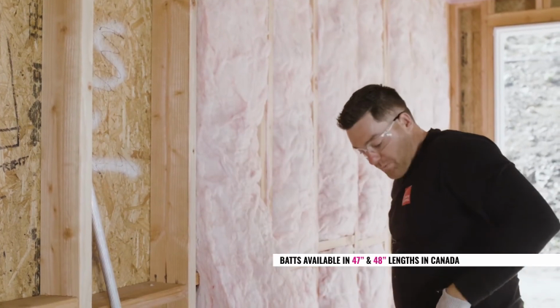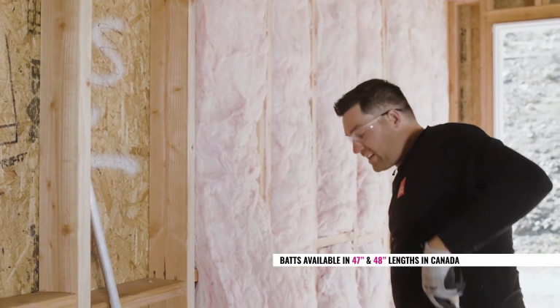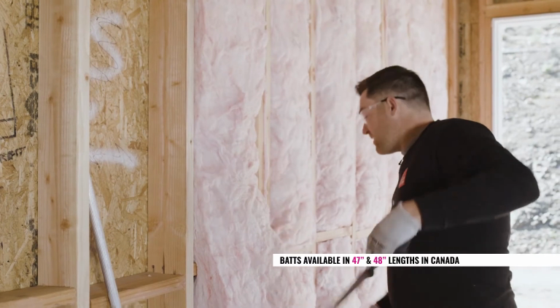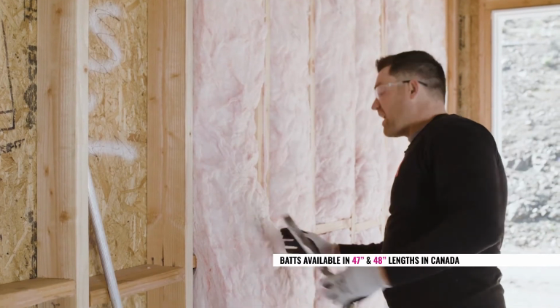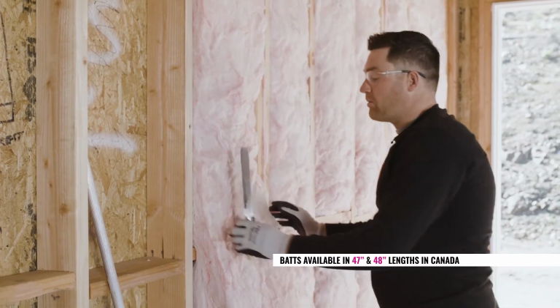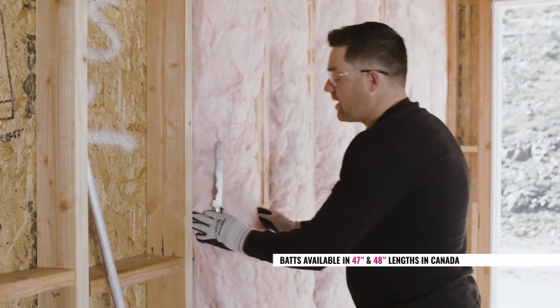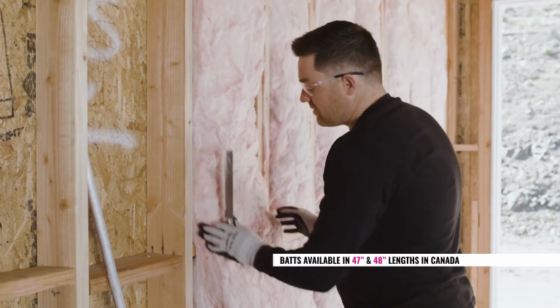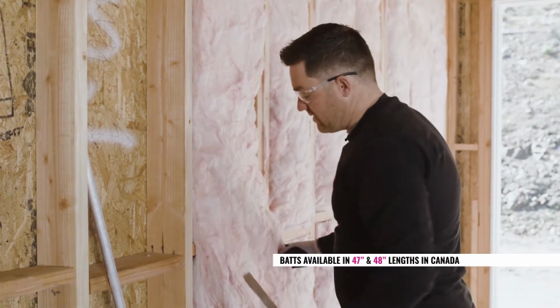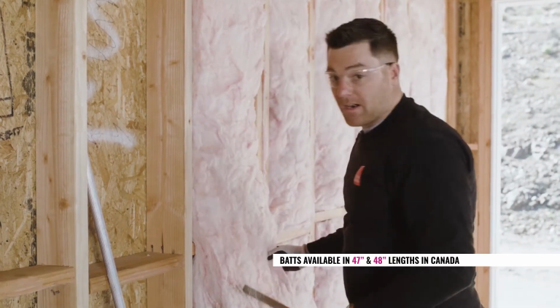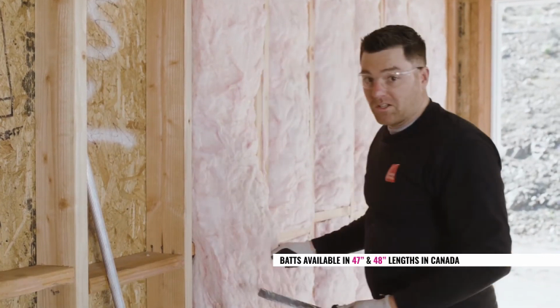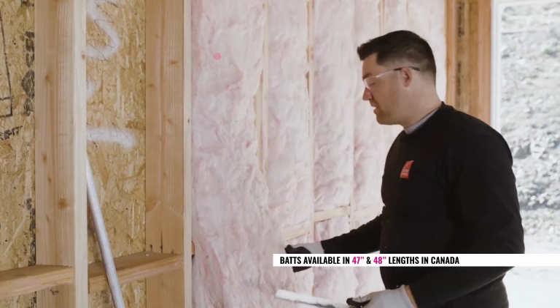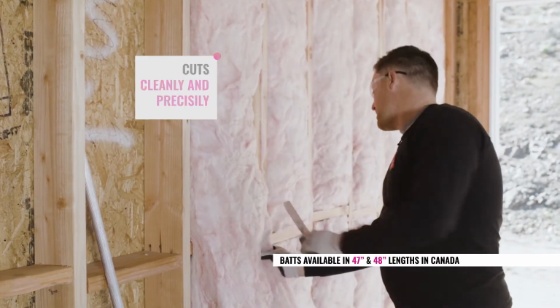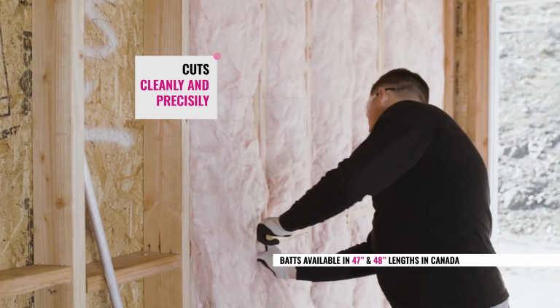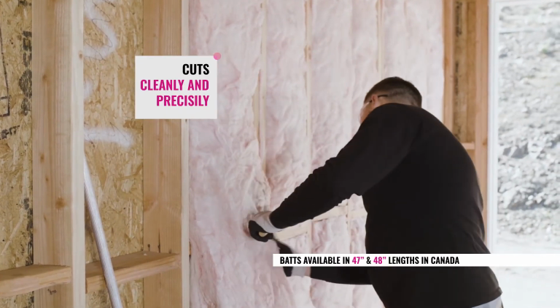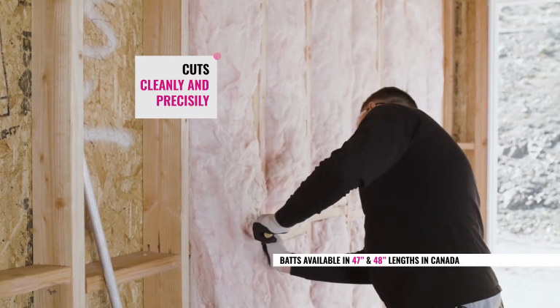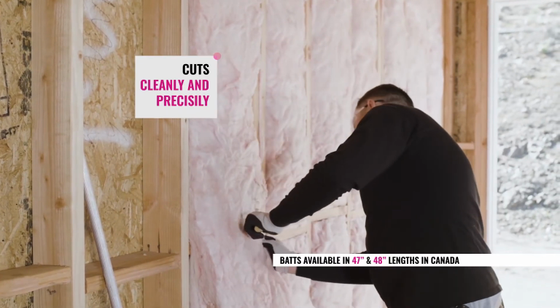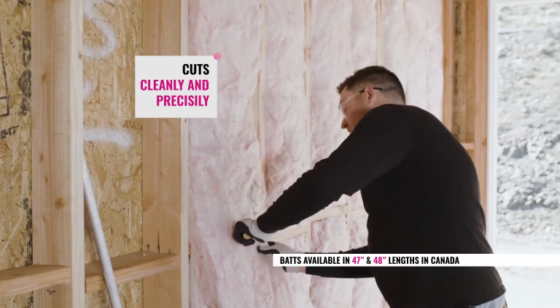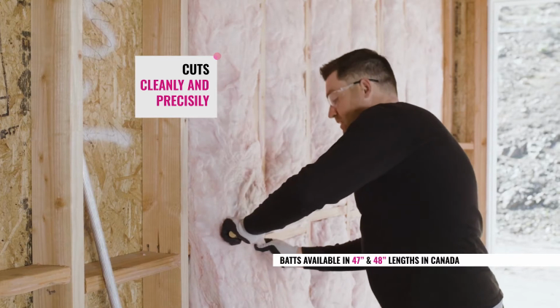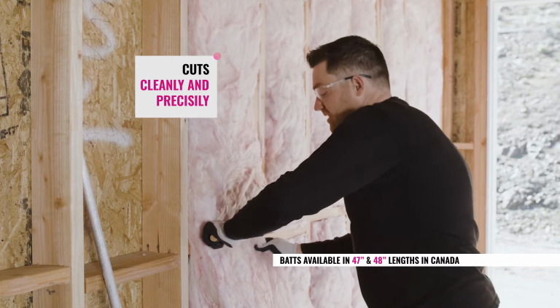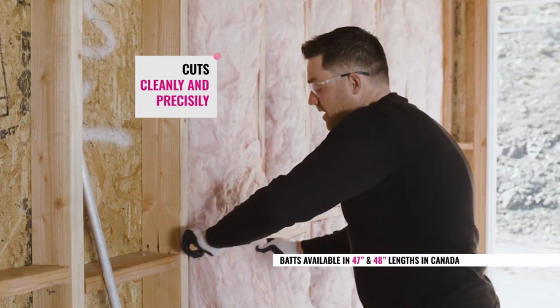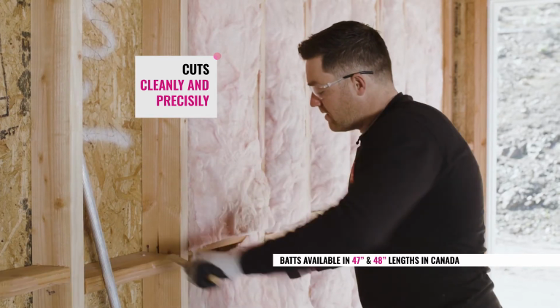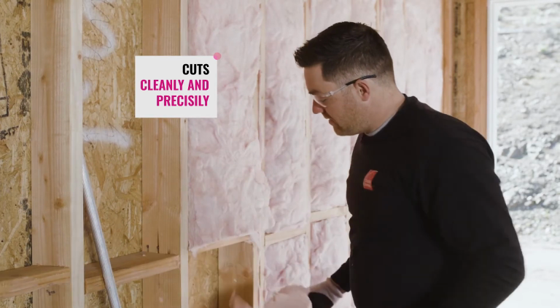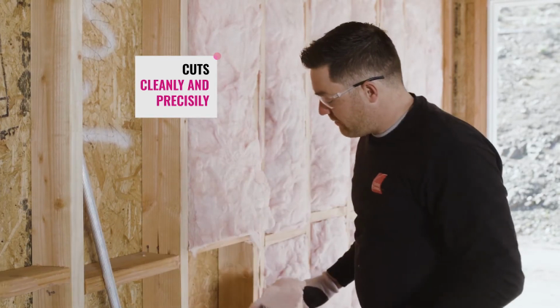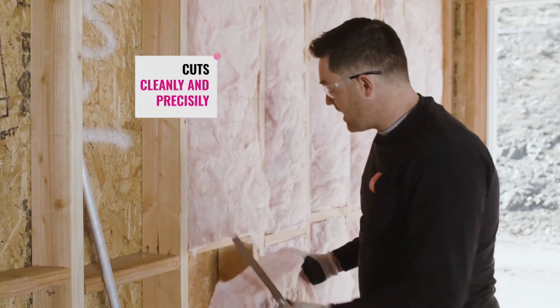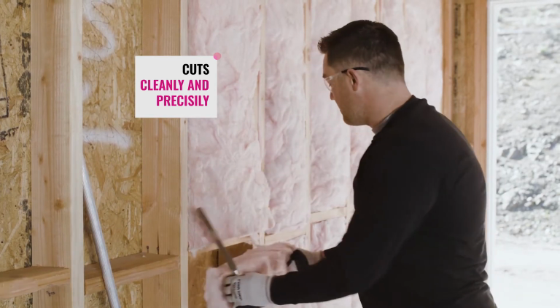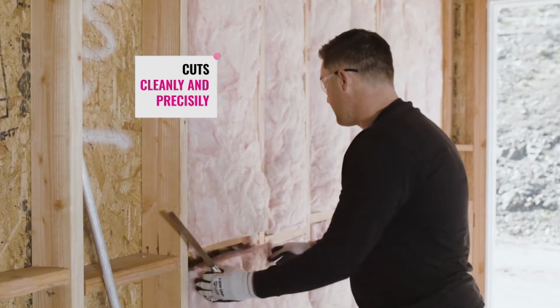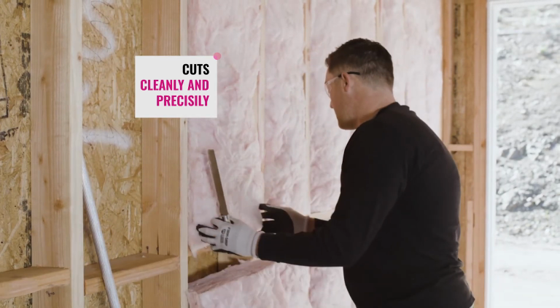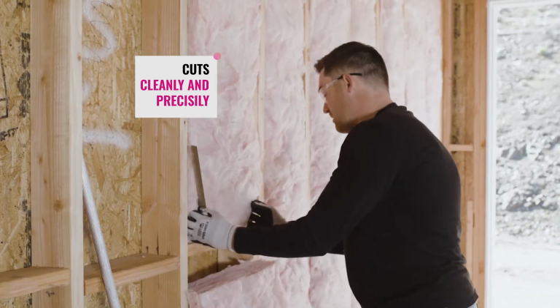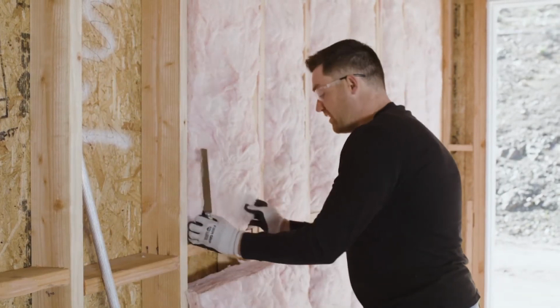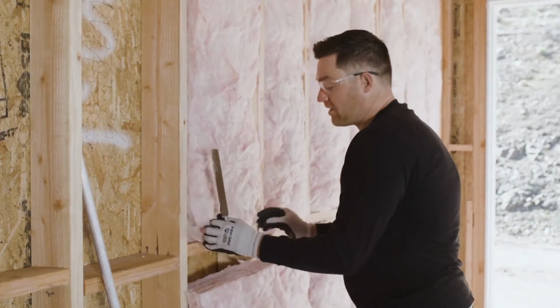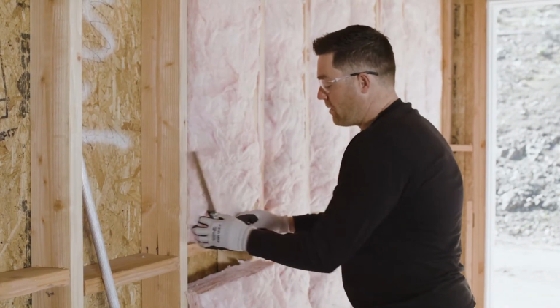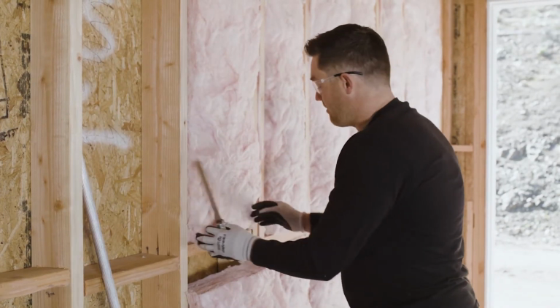The second characteristic that really helps is the cutability. This stuff cuts like butter. Look at that — first pass. And this is an R20, by the way.